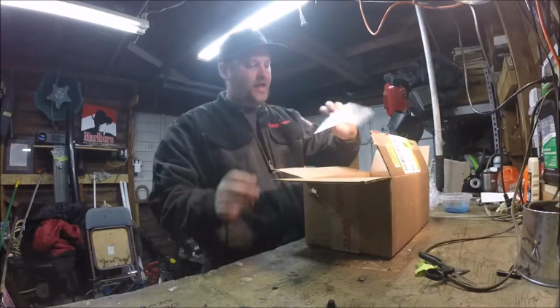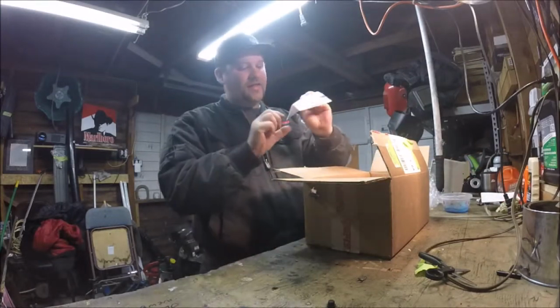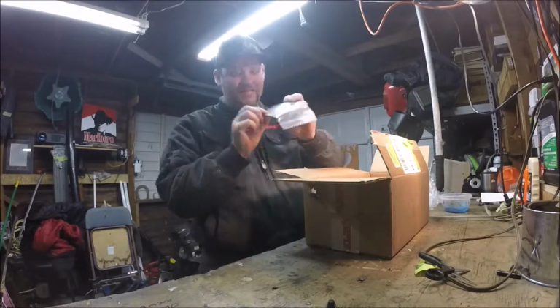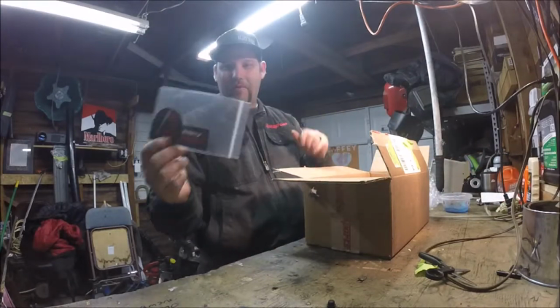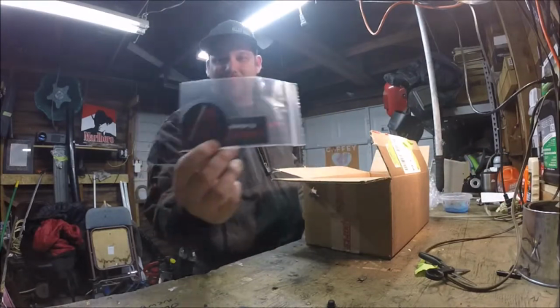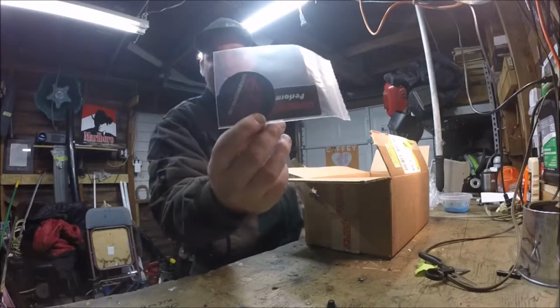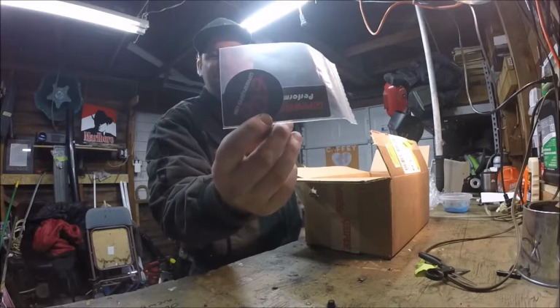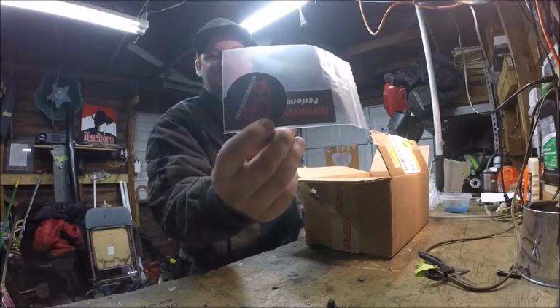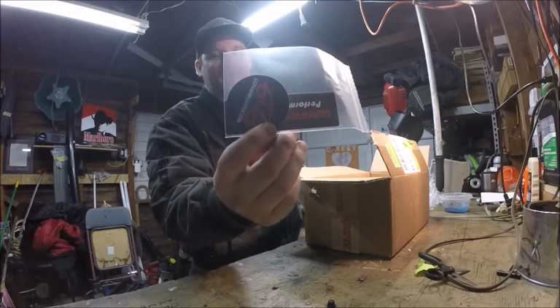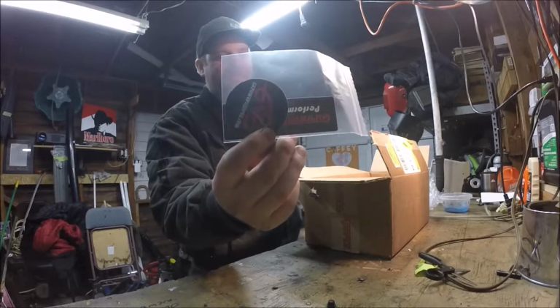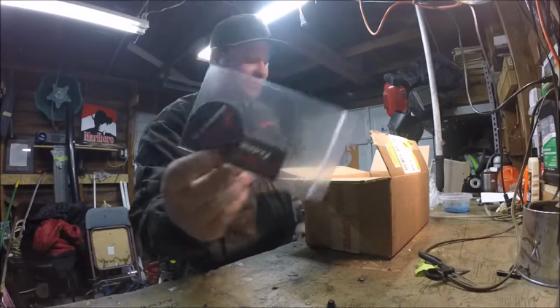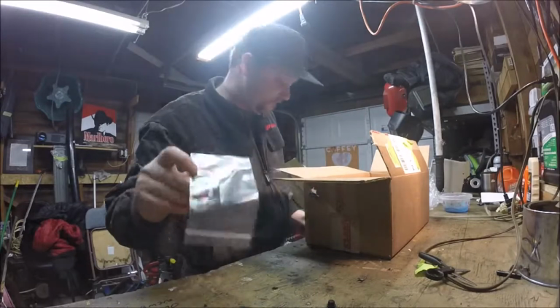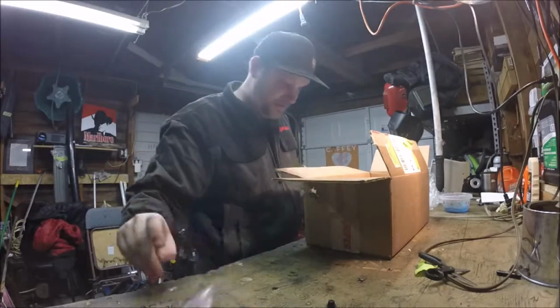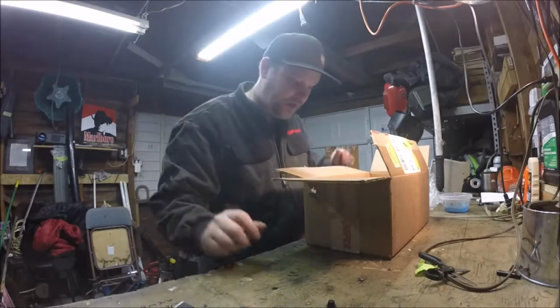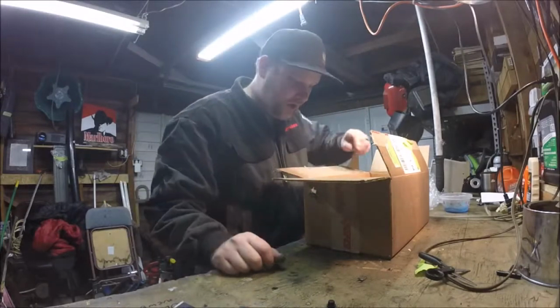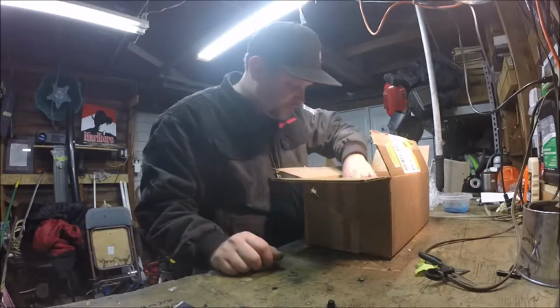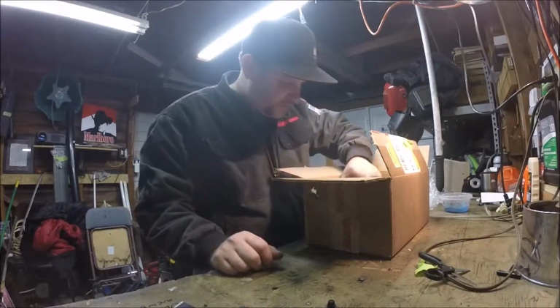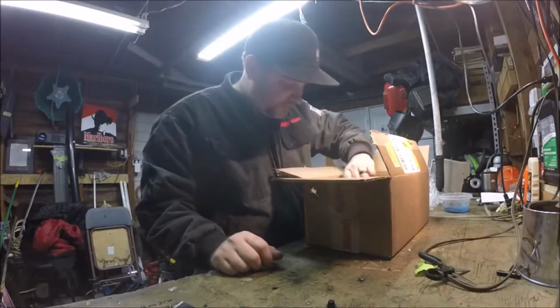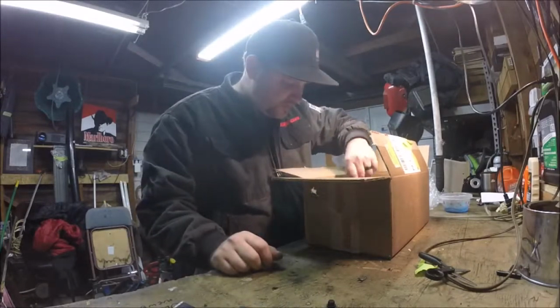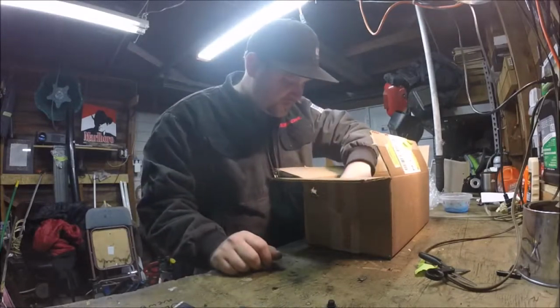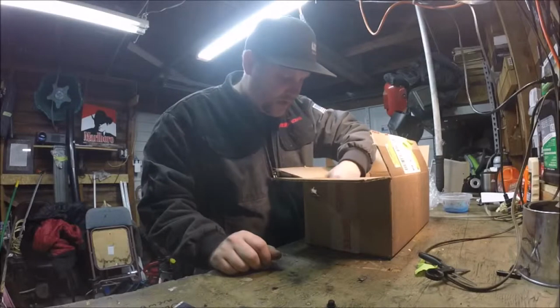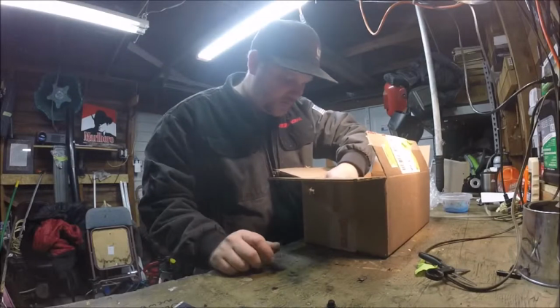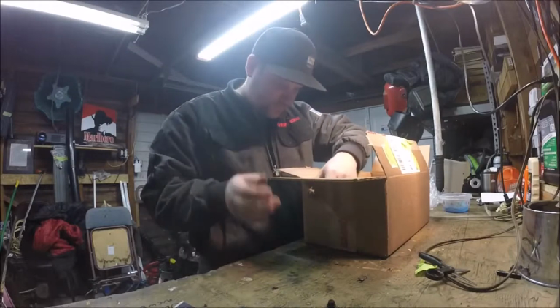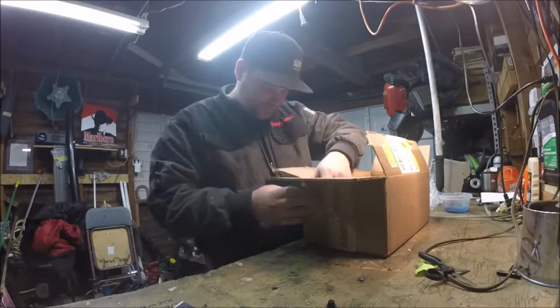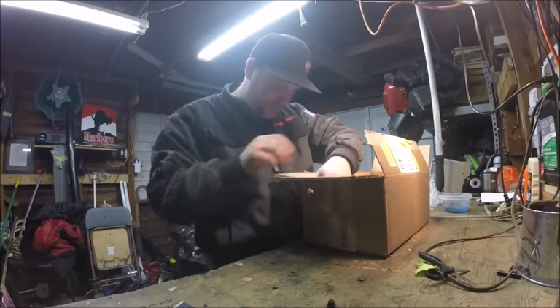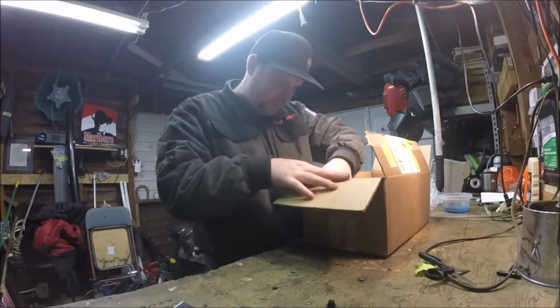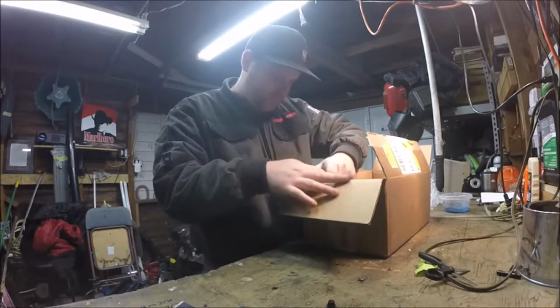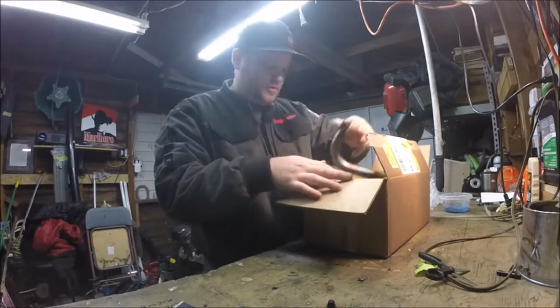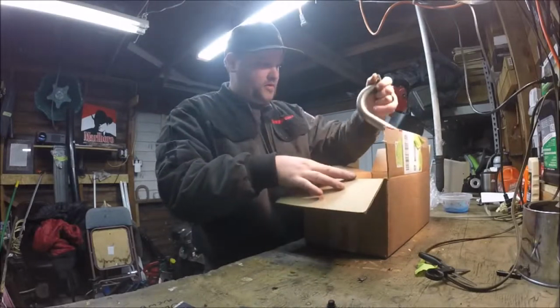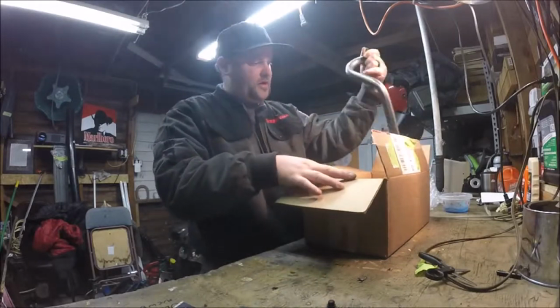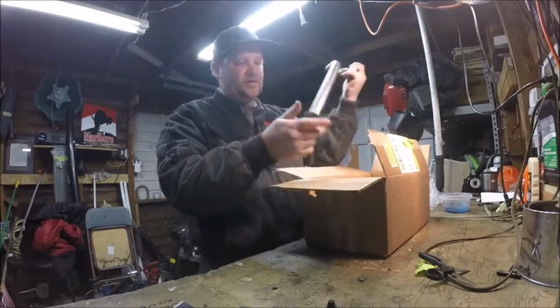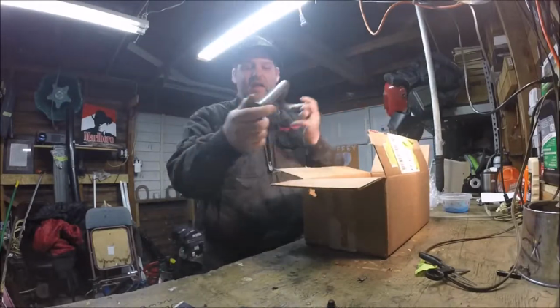Yes, GoPowerSports never fails — thank you for the stickers, guys. So what I've noticed in this box first and foremost is the header. Nice little header right there.